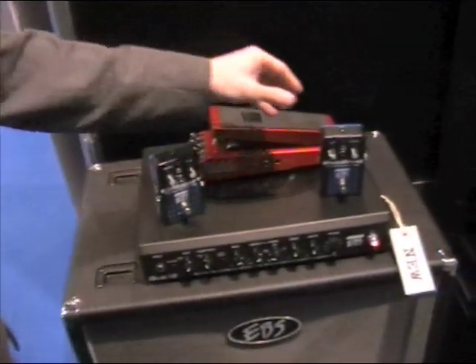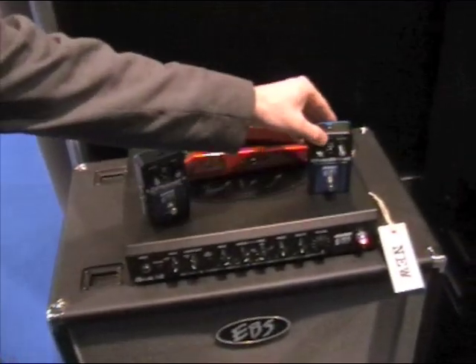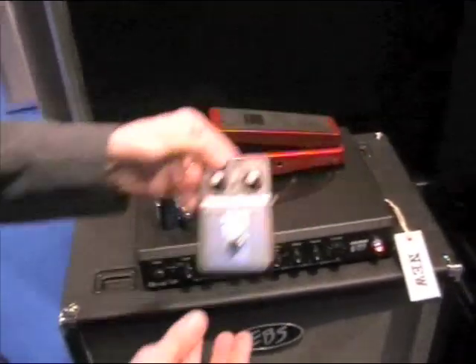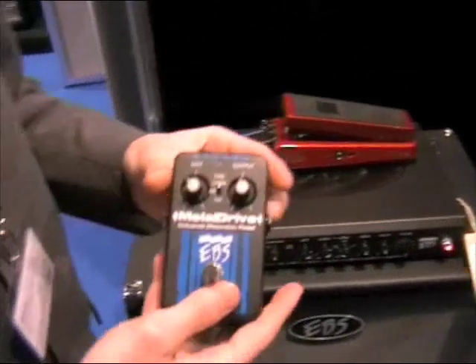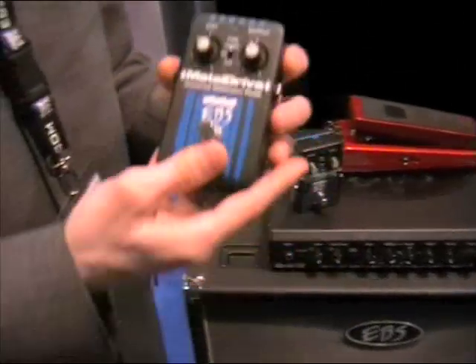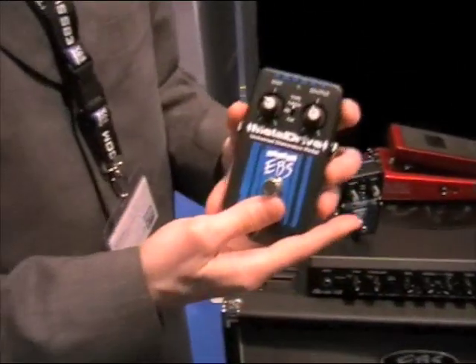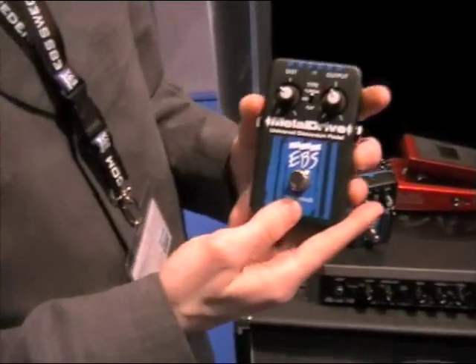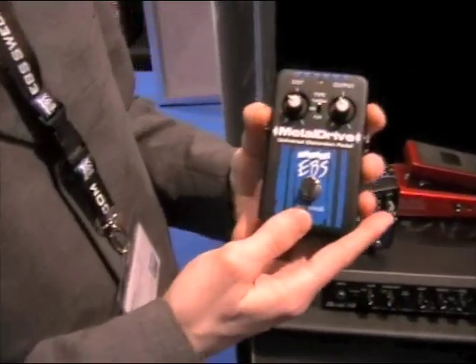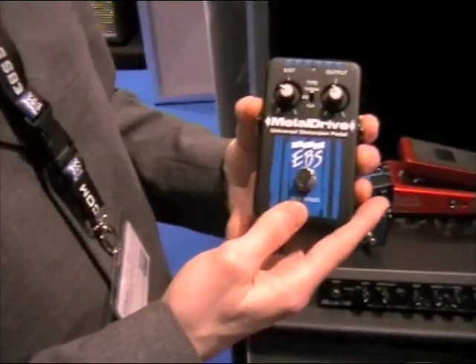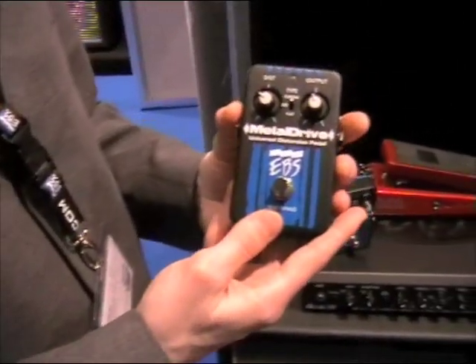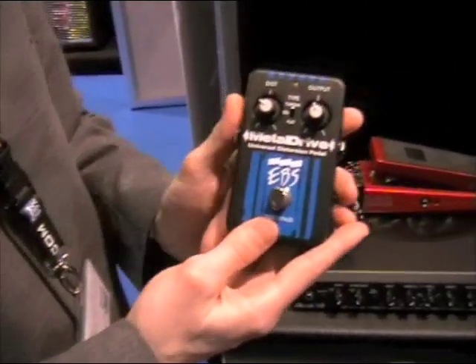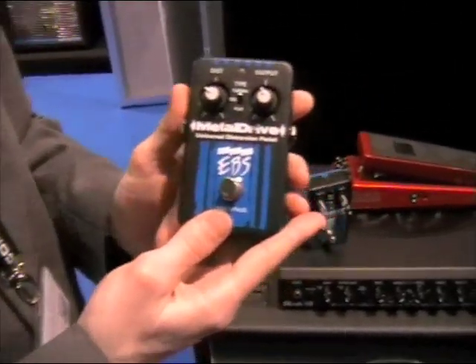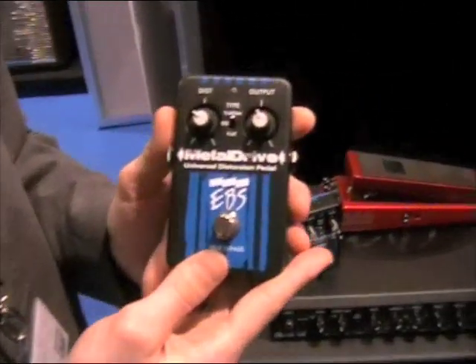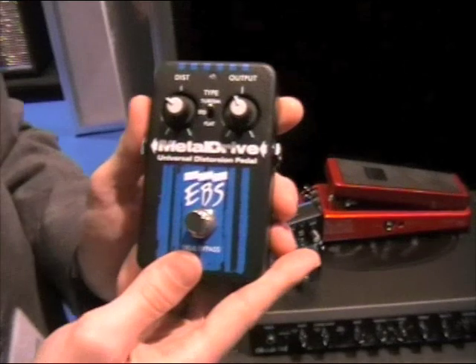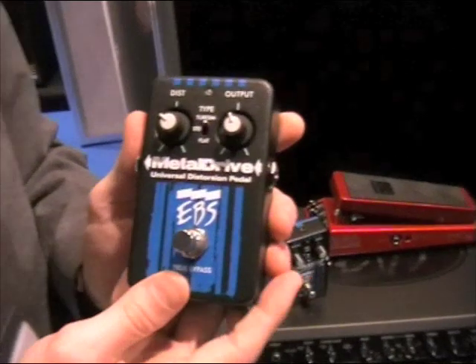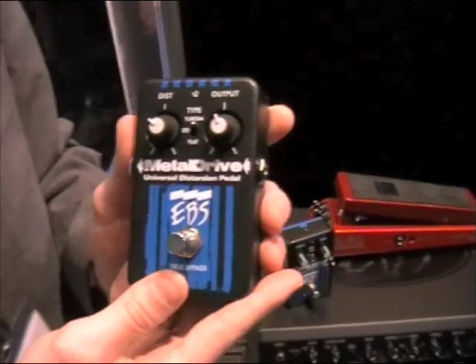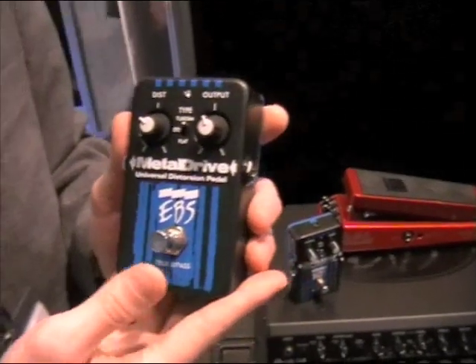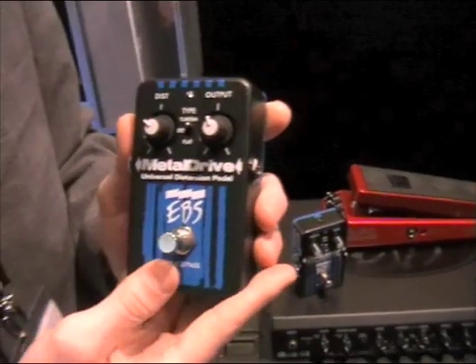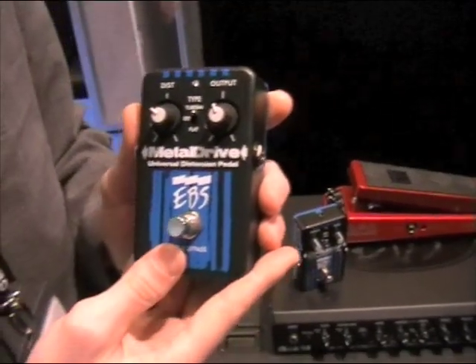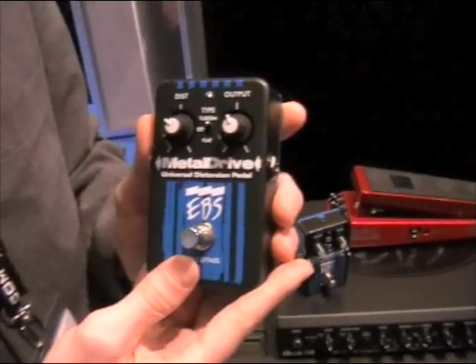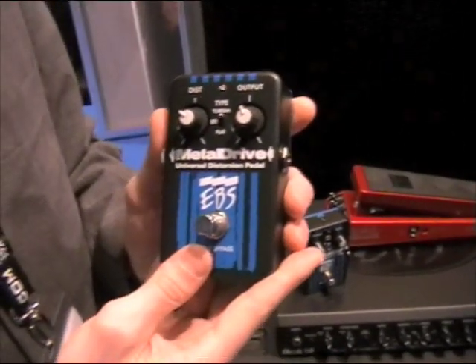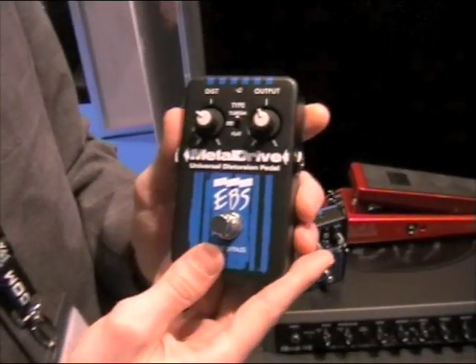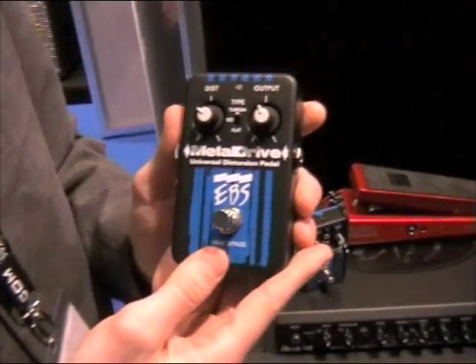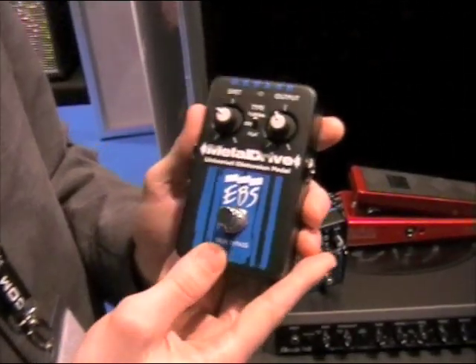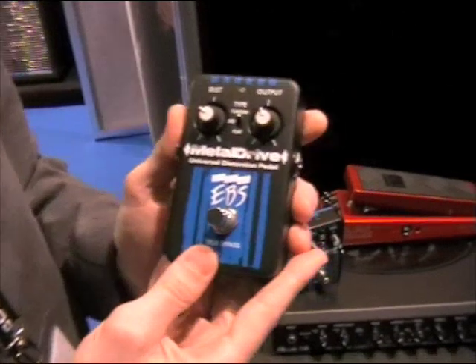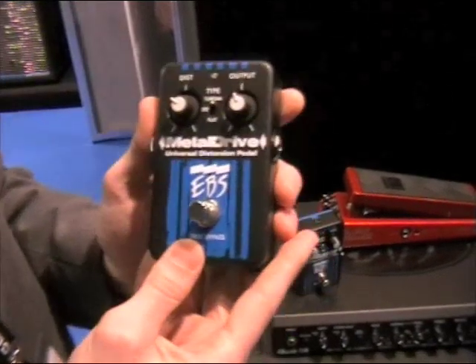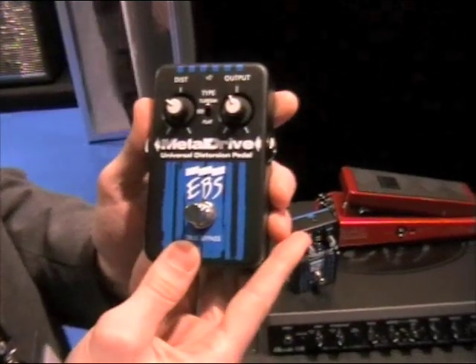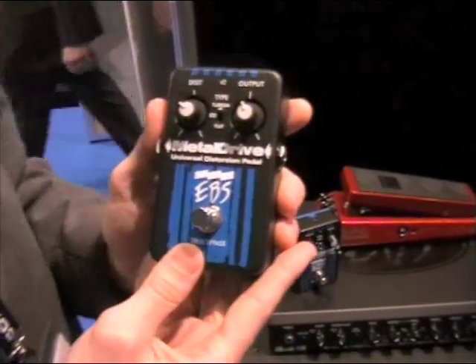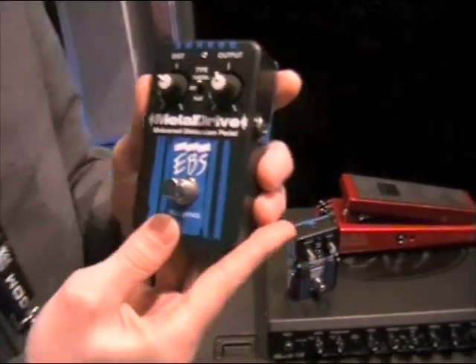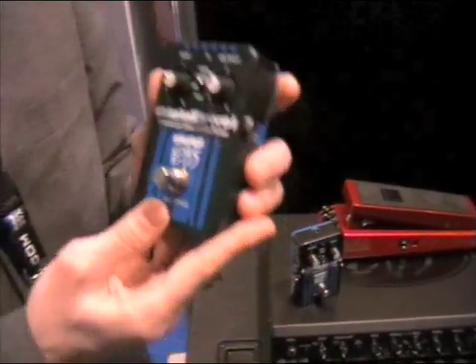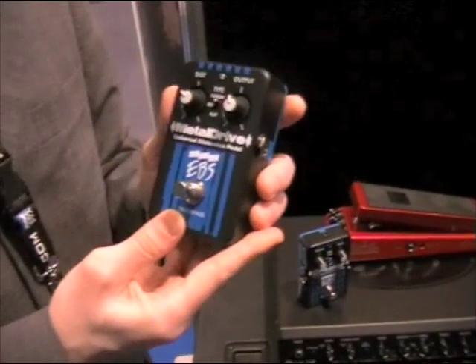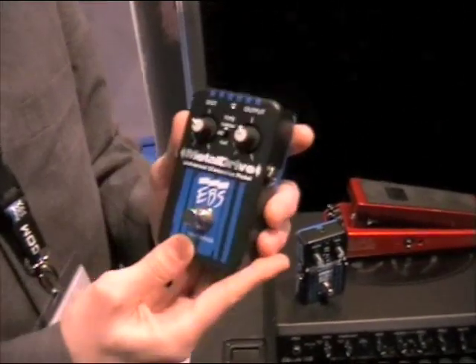We also have a new distortion pedal, which is based on a customized multi-drive that we made for John Moyer of Disturbed. It's pure metal distortion for bass.